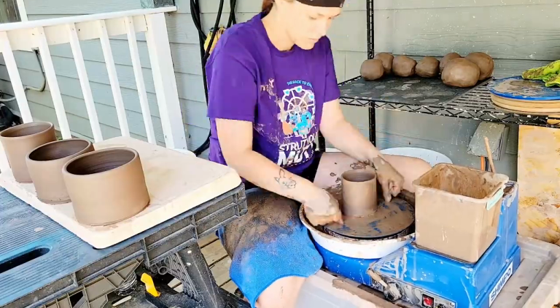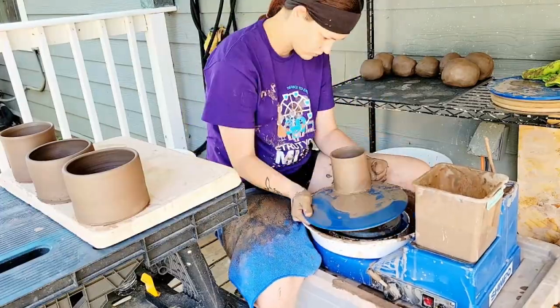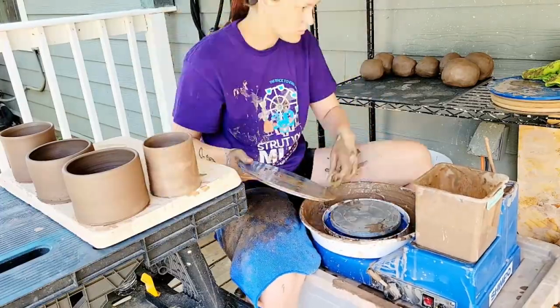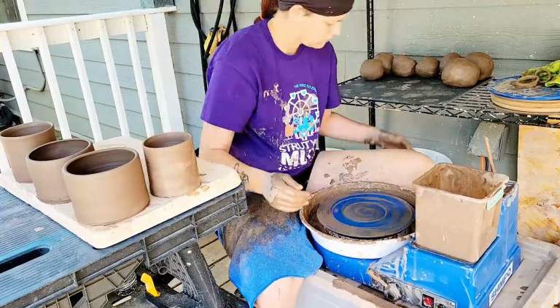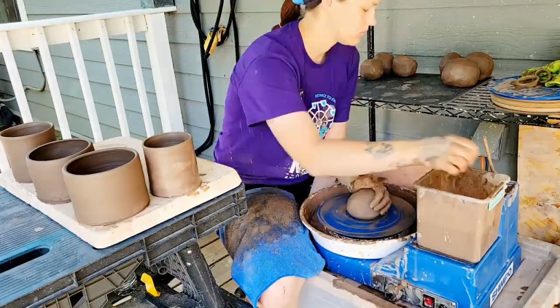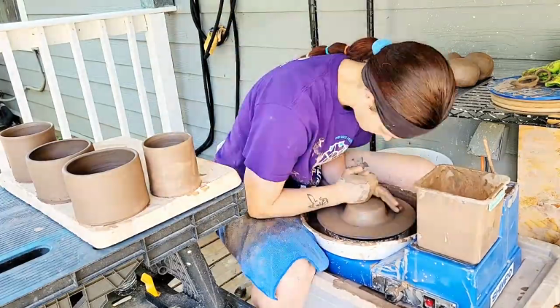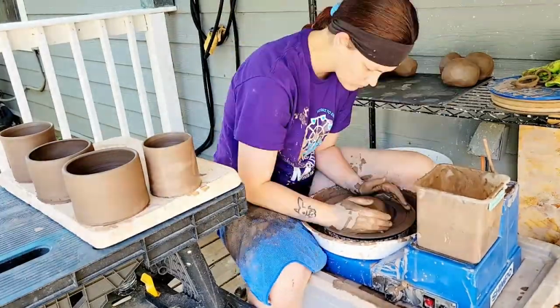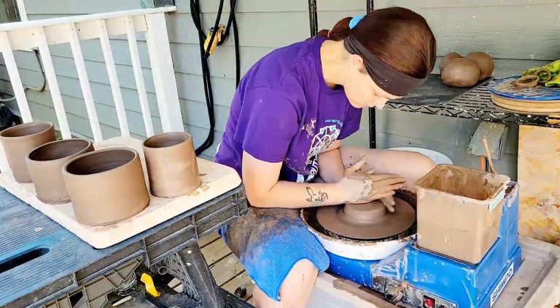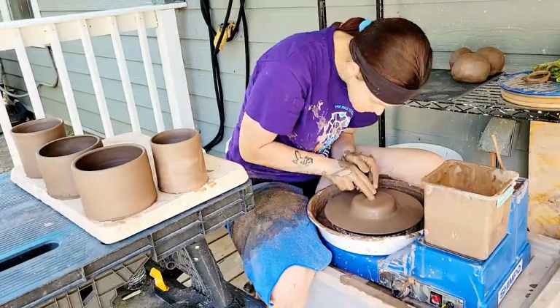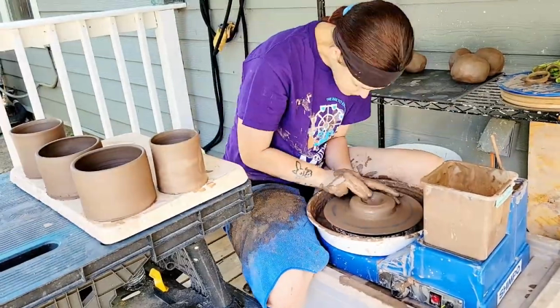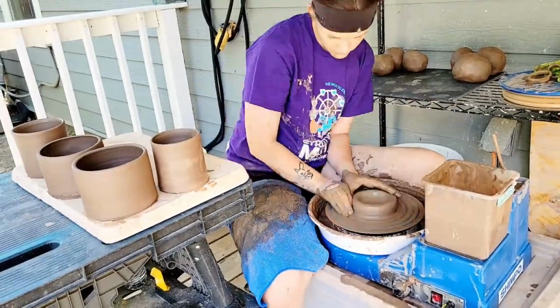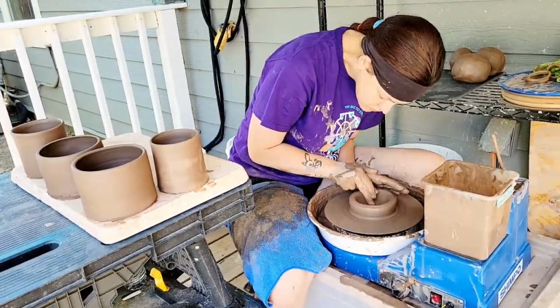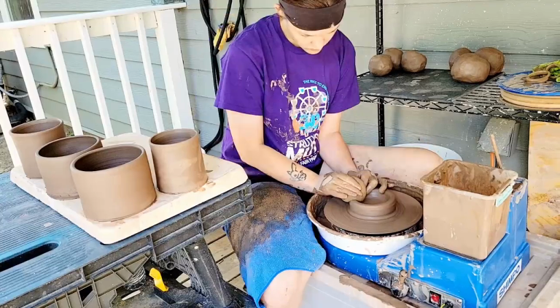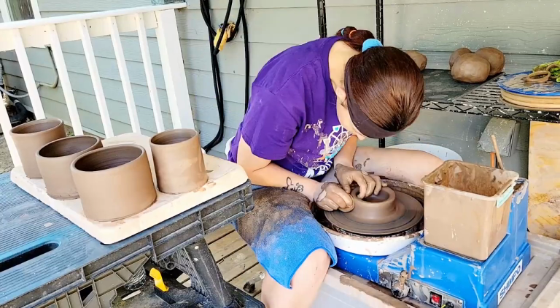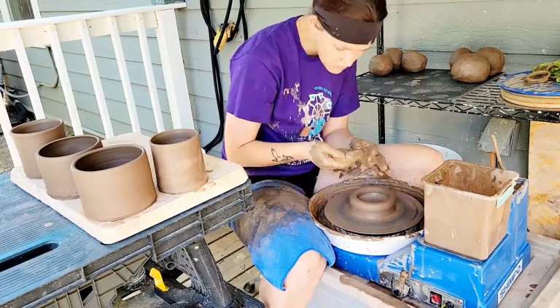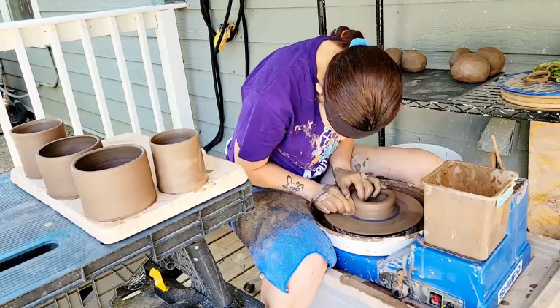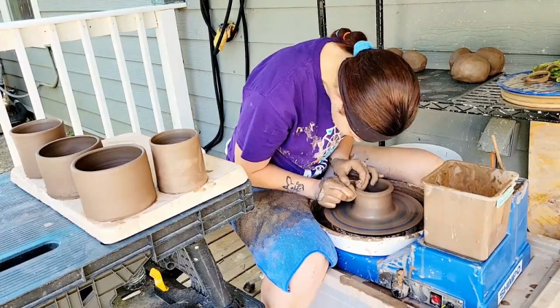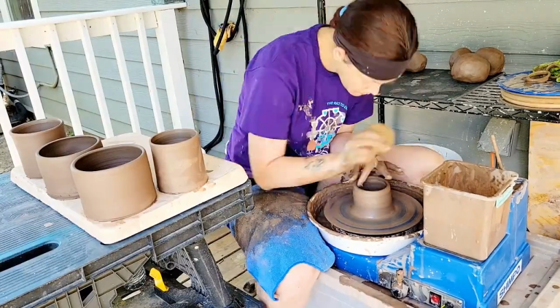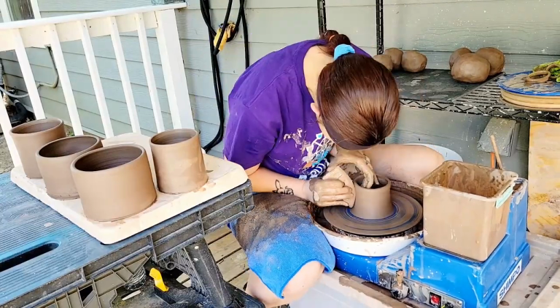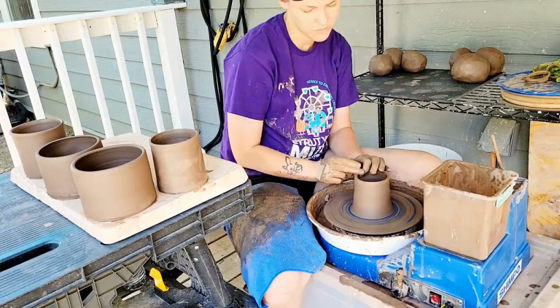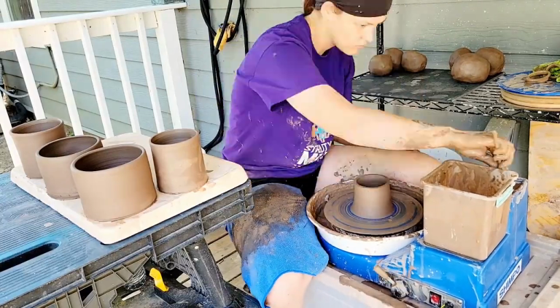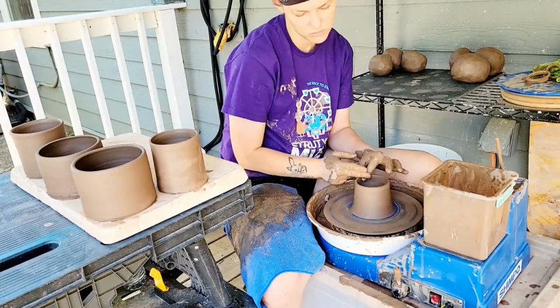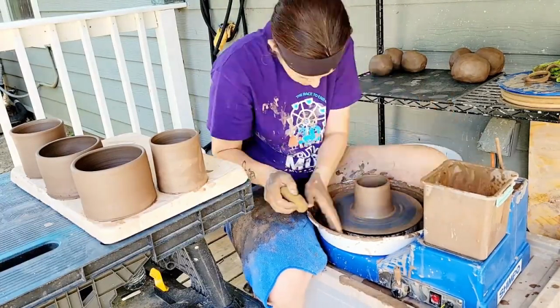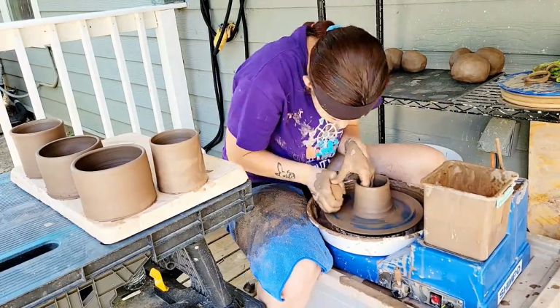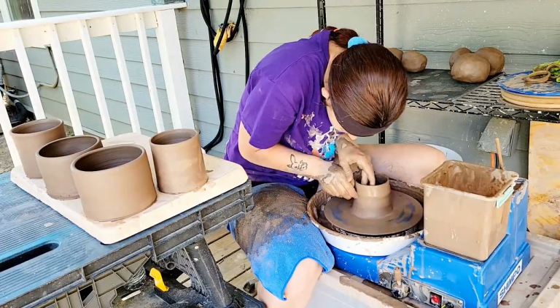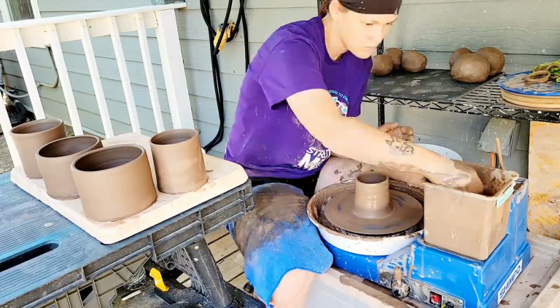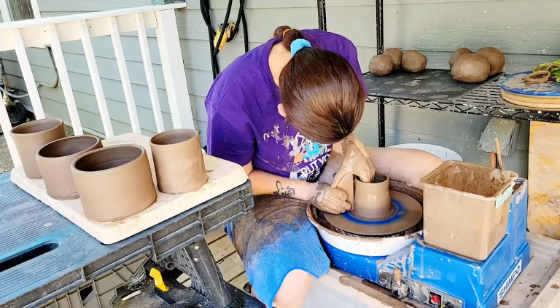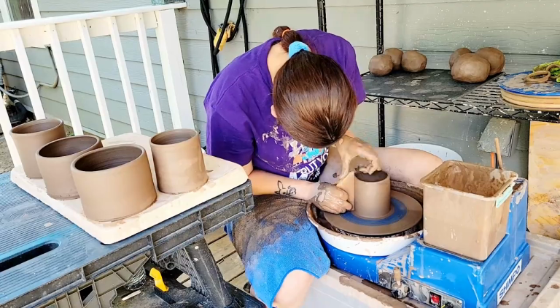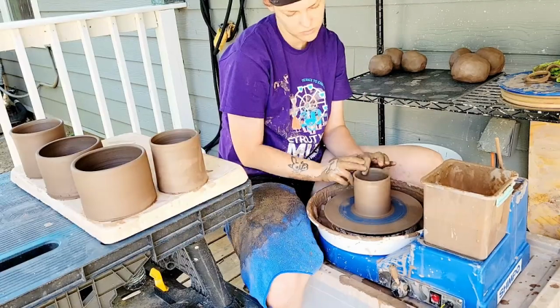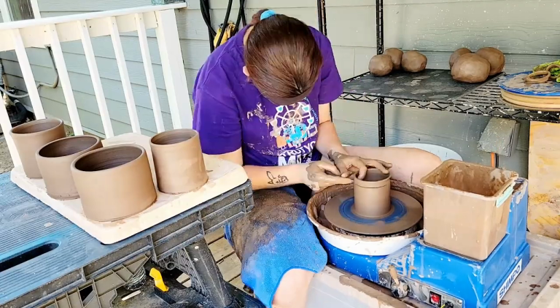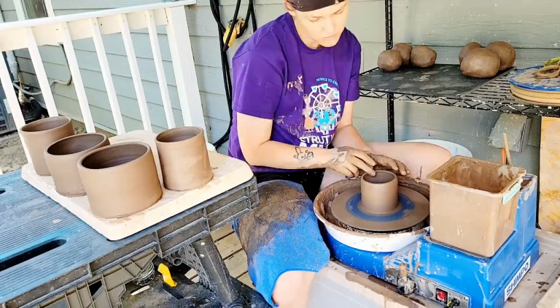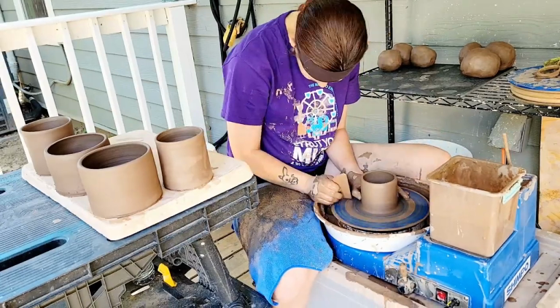I get ahead of myself — I still need to pull and attach the handles for these, carve them, apply slip, bisque them, glaze them, and fire them, which in YouTube time is like a month's worth of work.